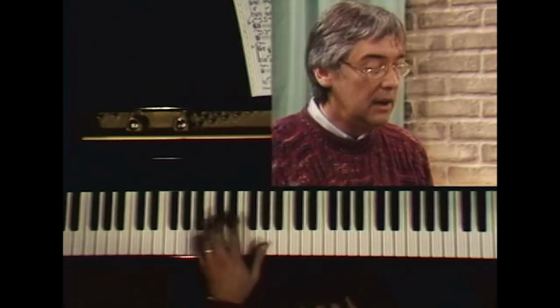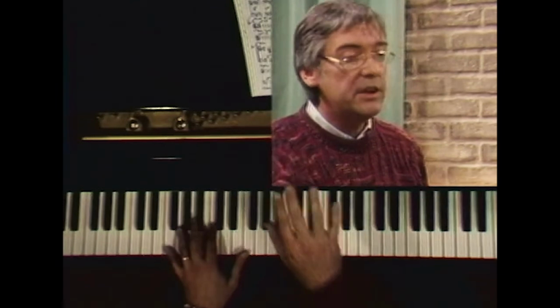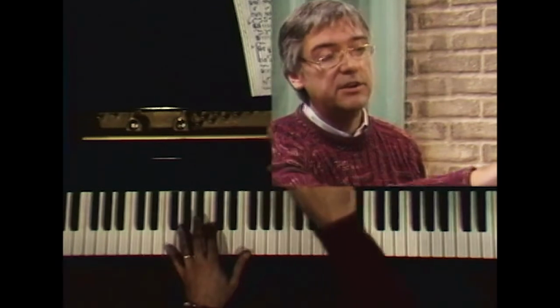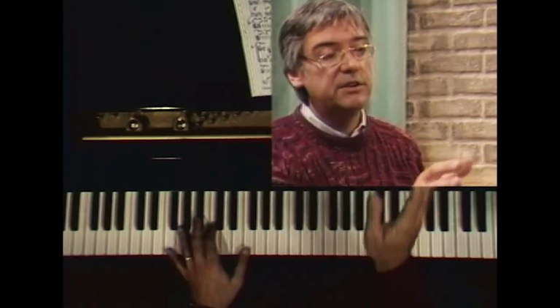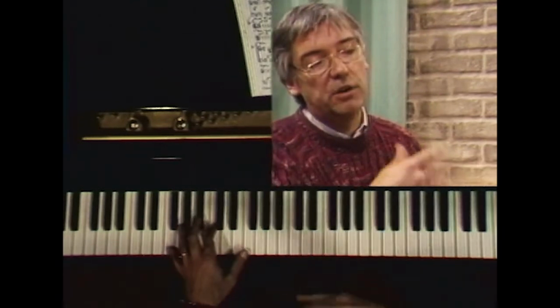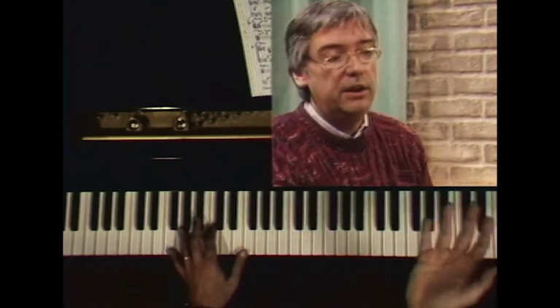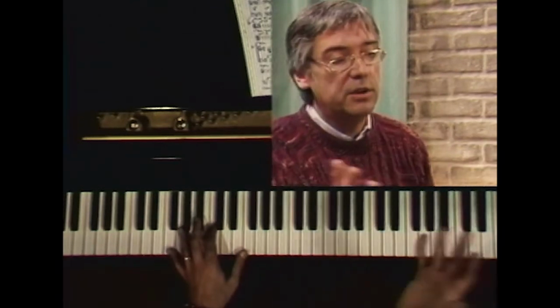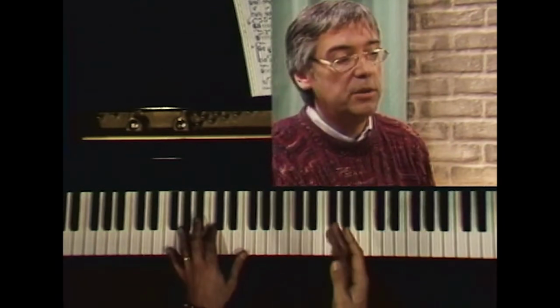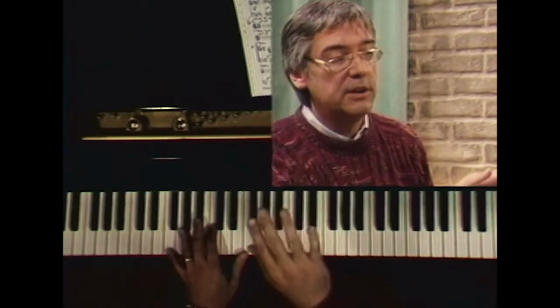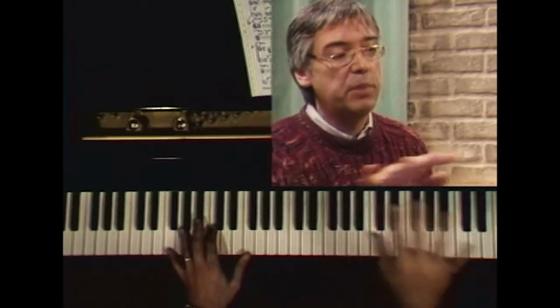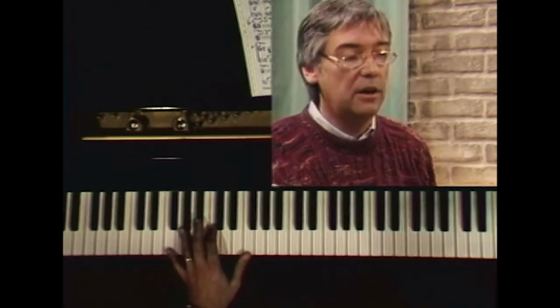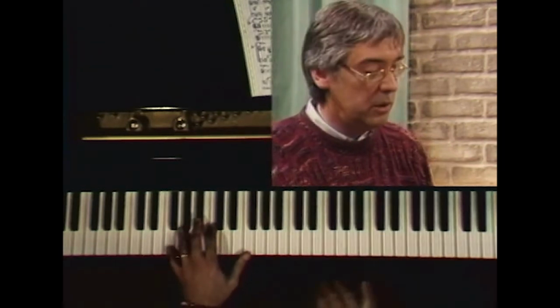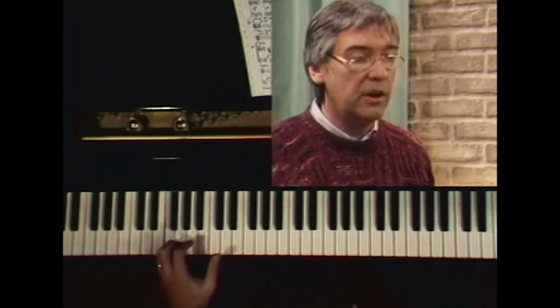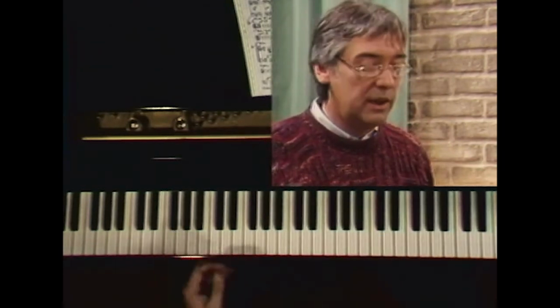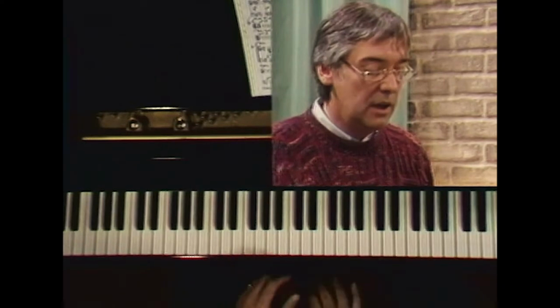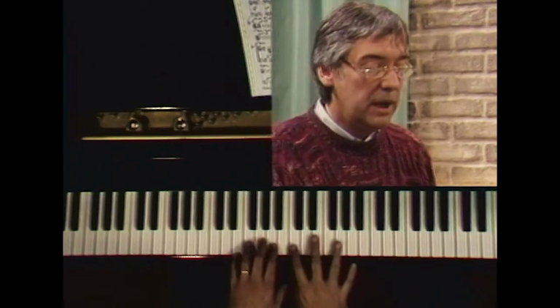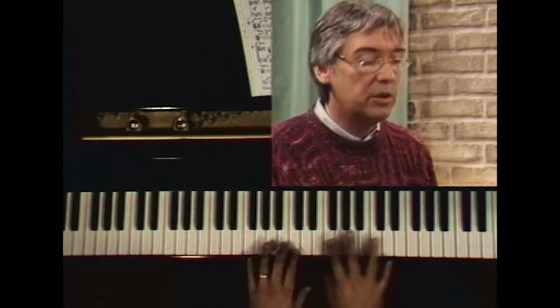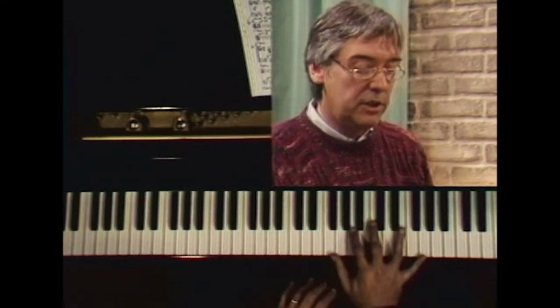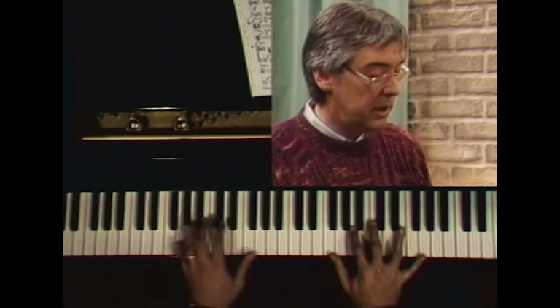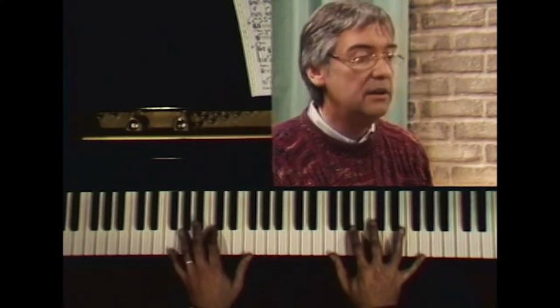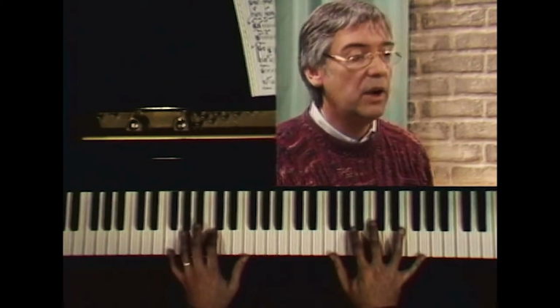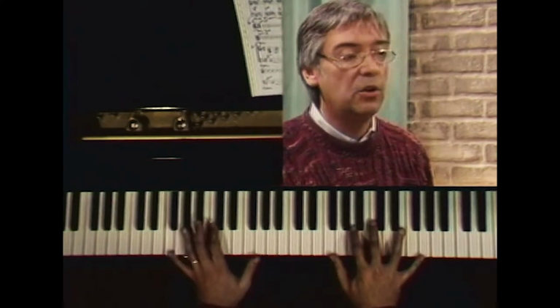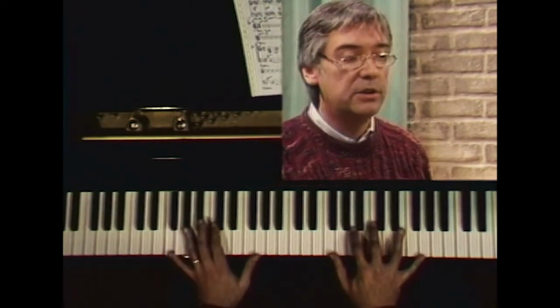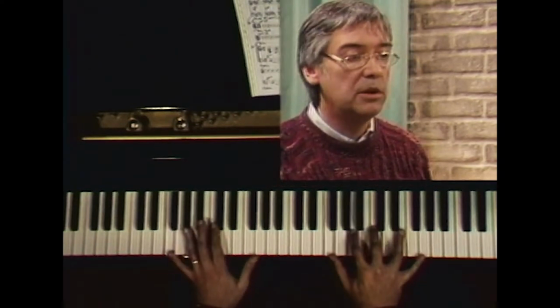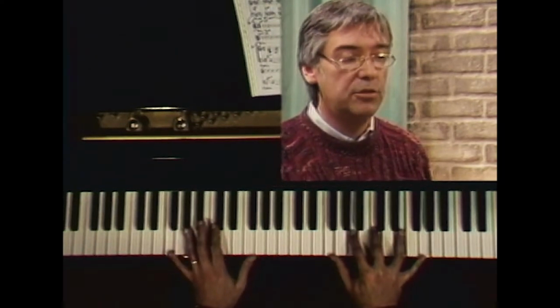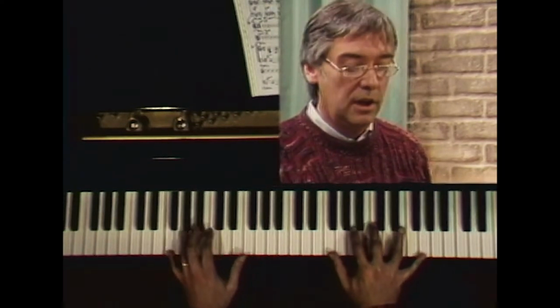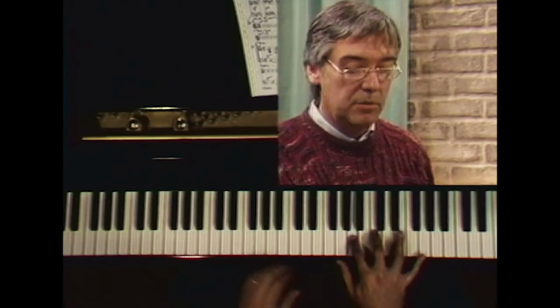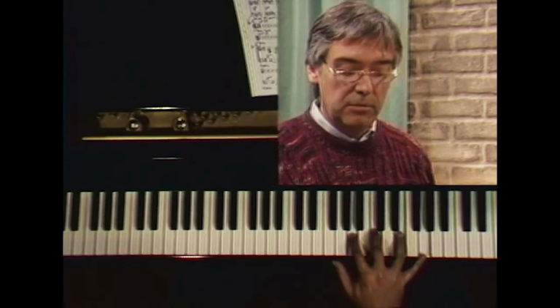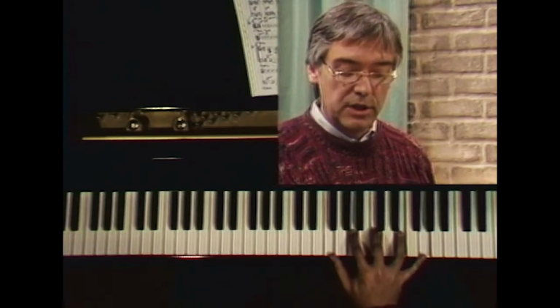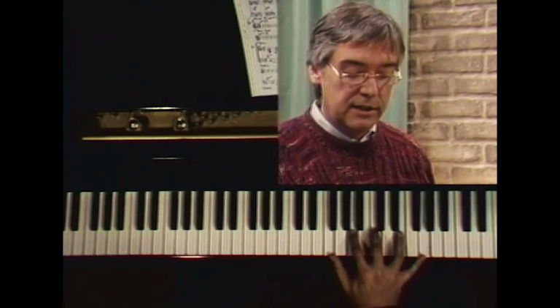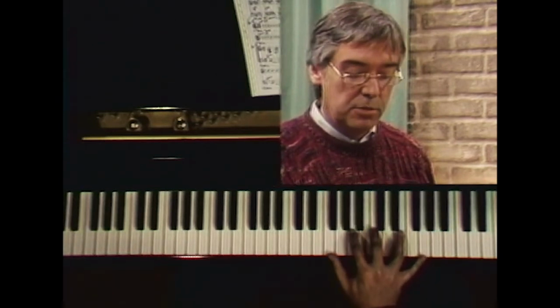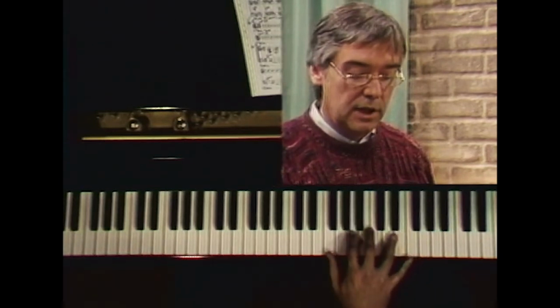You'll see that this is a 16-bar phrase, just for example, that has an F pedal tone — meaning the whole thing is based over an F. If I play the right-hand chords in the treble clef, I'm playing a major ninth — an F major ninth.